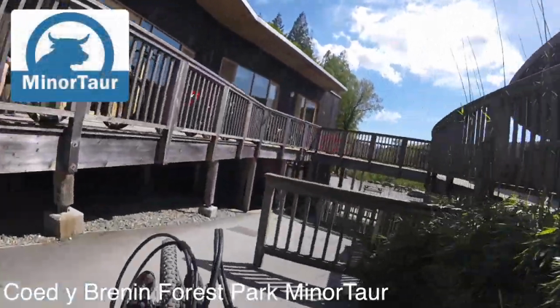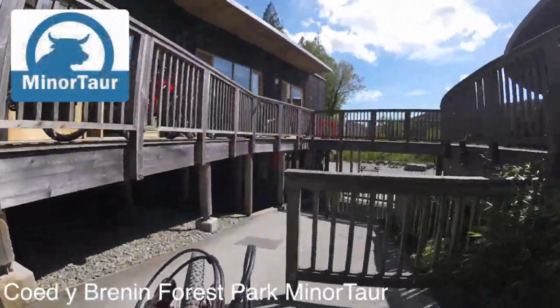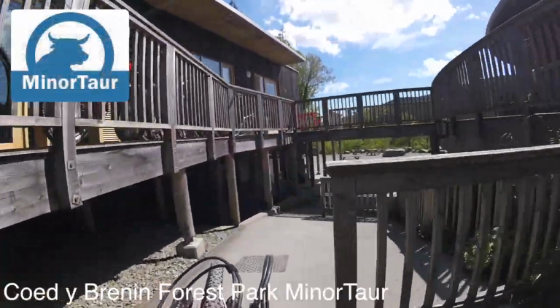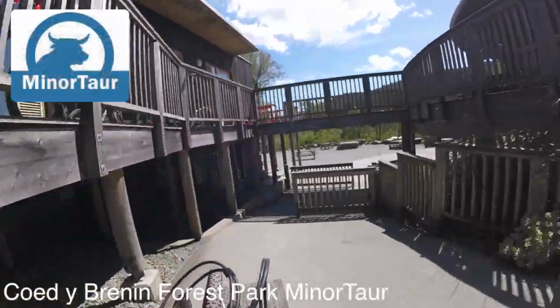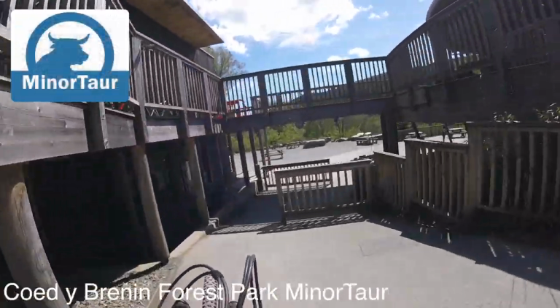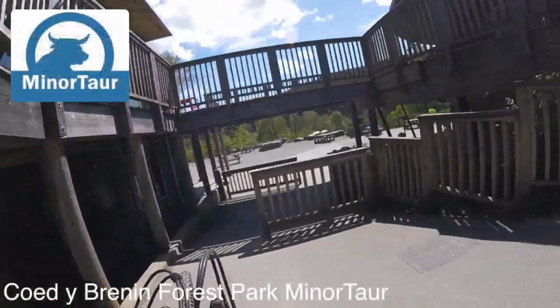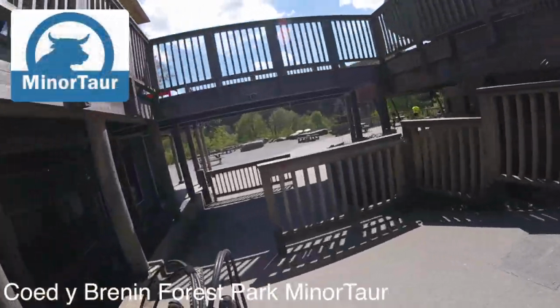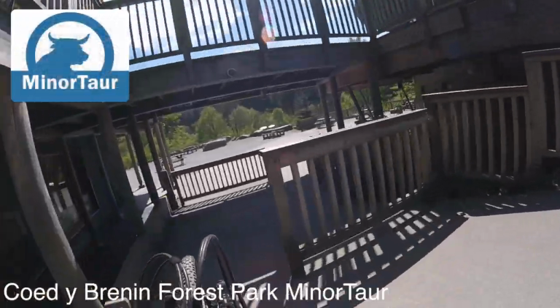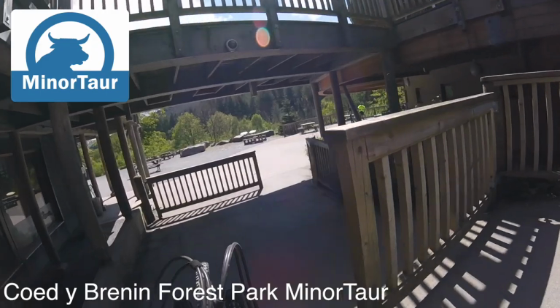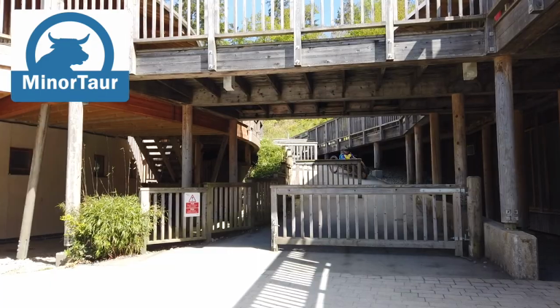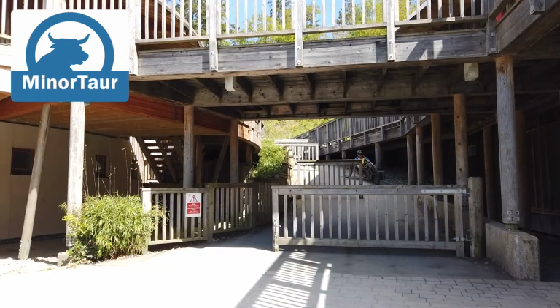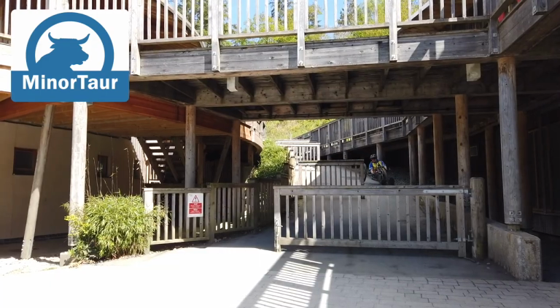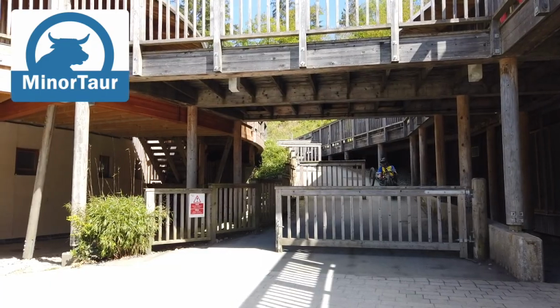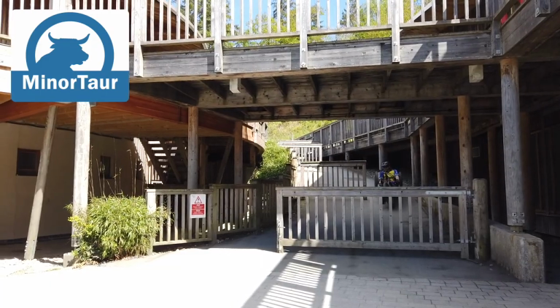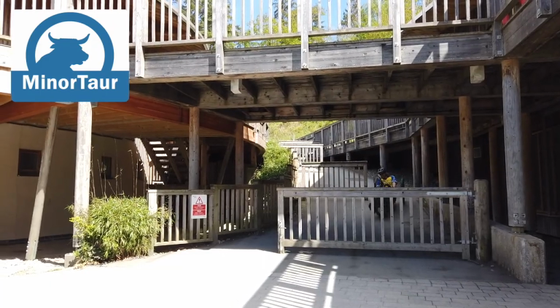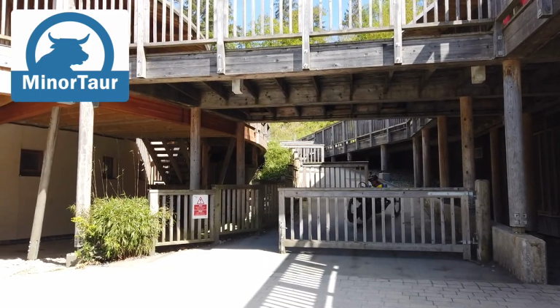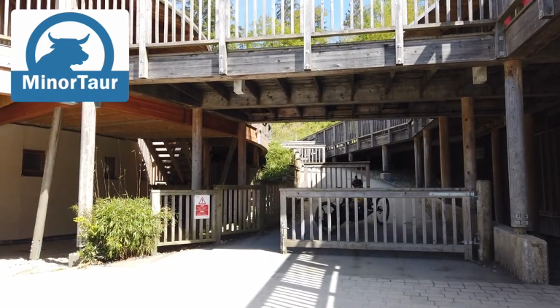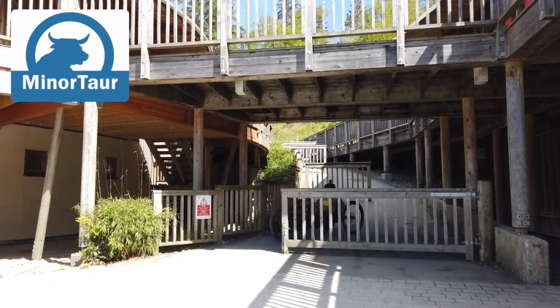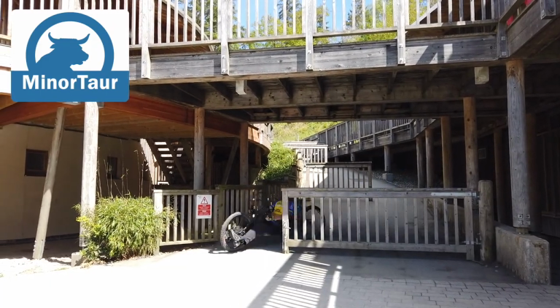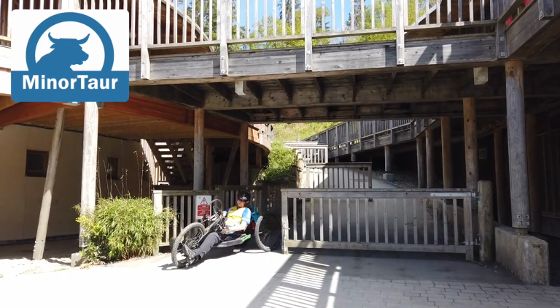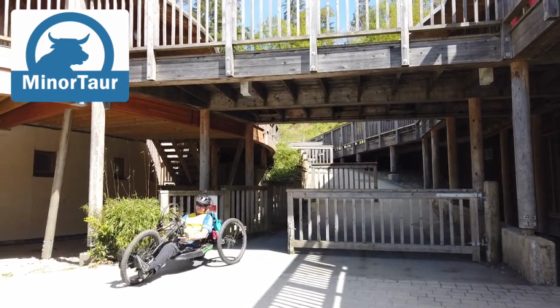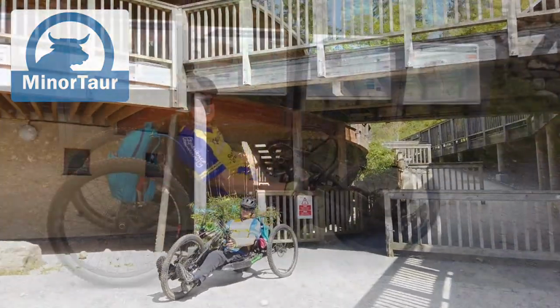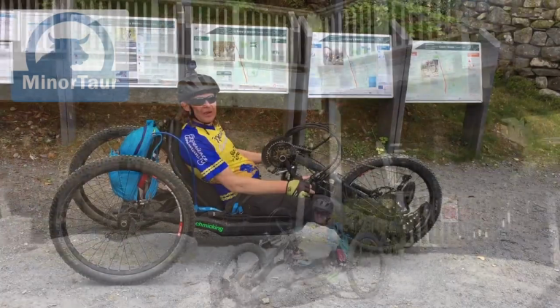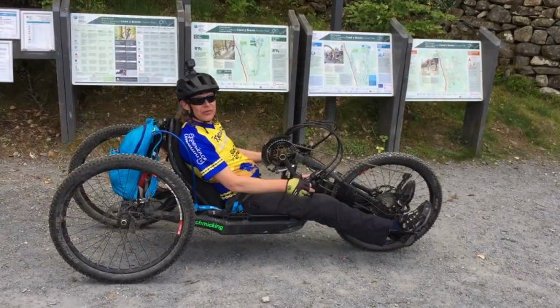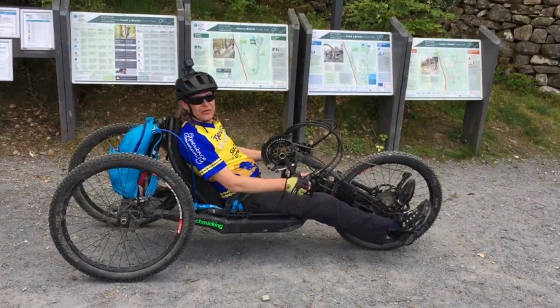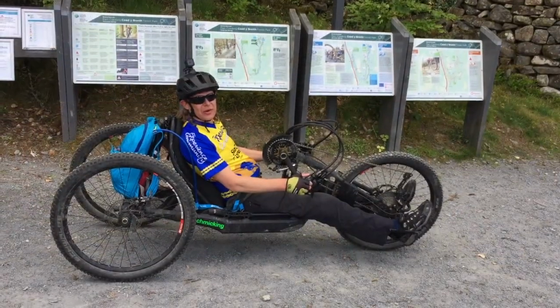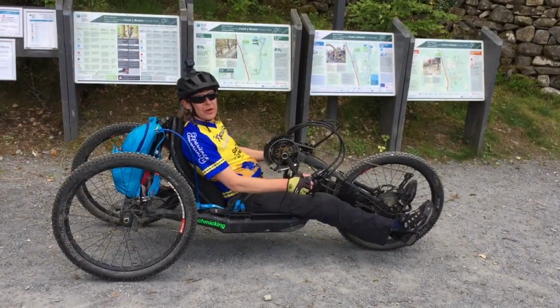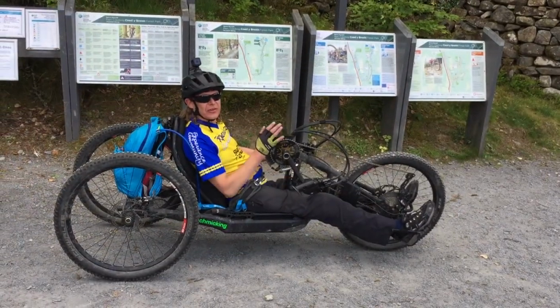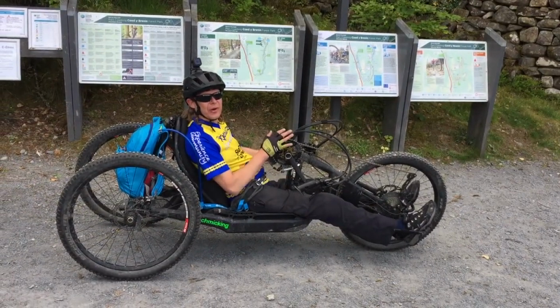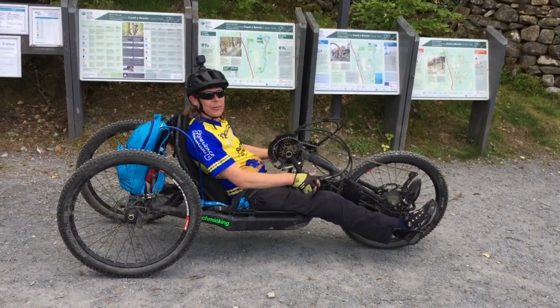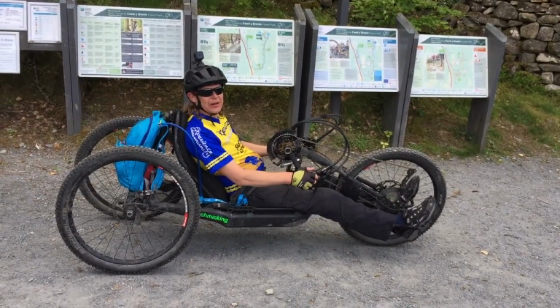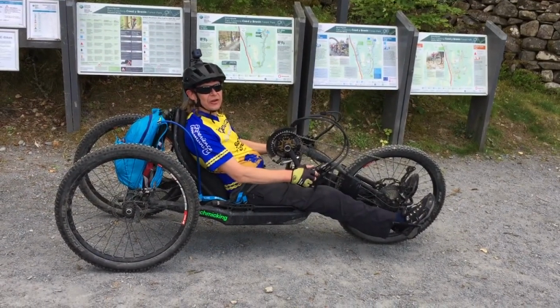Today I'm at Coy de Brennan, which is managed by Natural Resources Wales, and we're going out on the first three loops of the Minotaur trail. Because it's a mountain bike route I'm using my recumbent hand cycle.